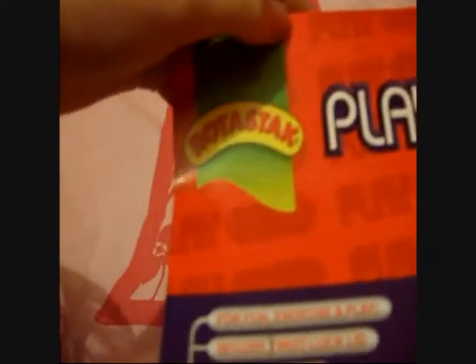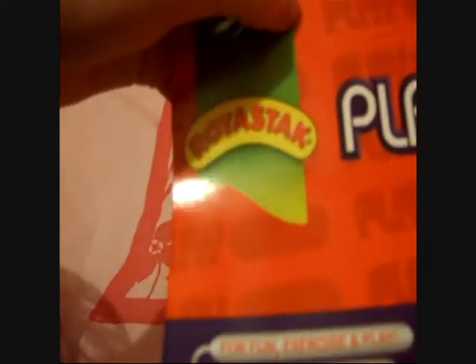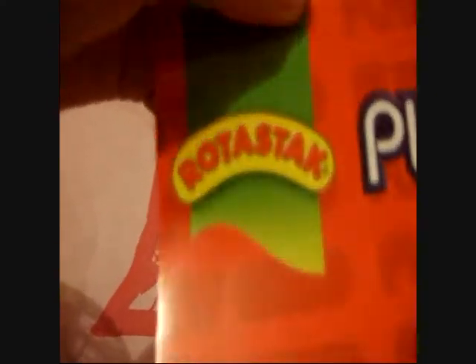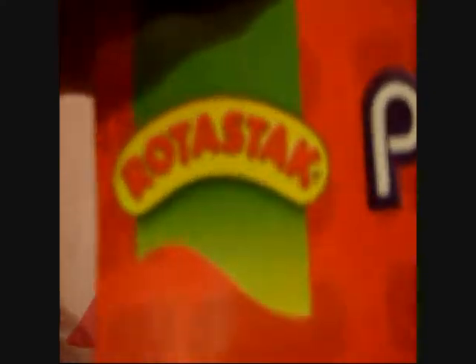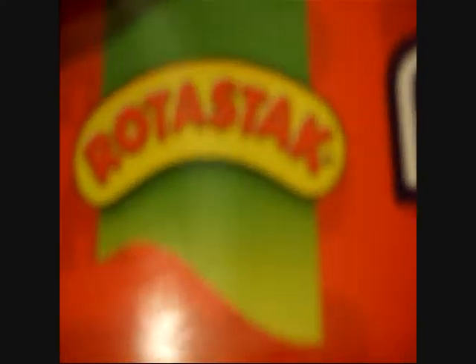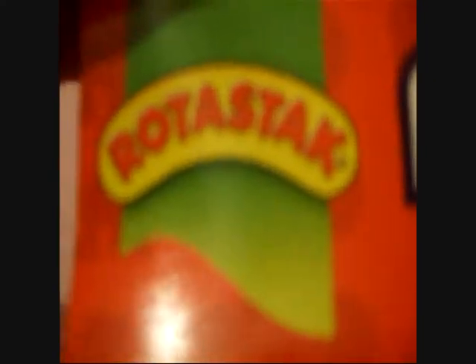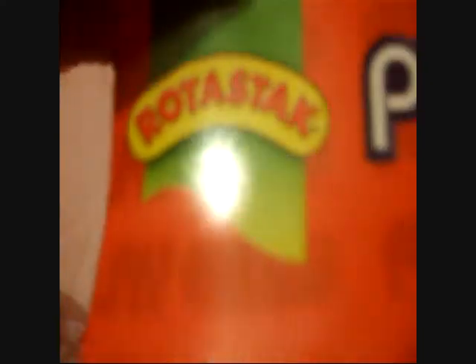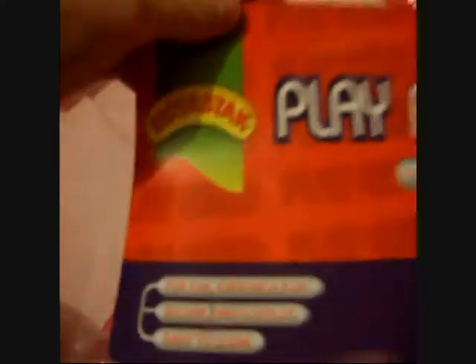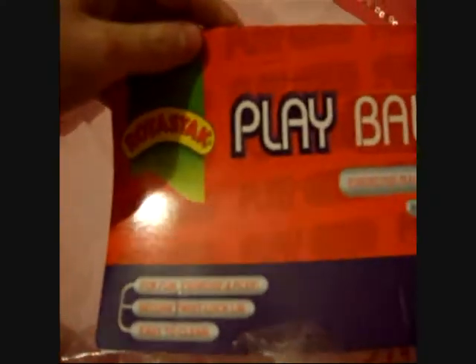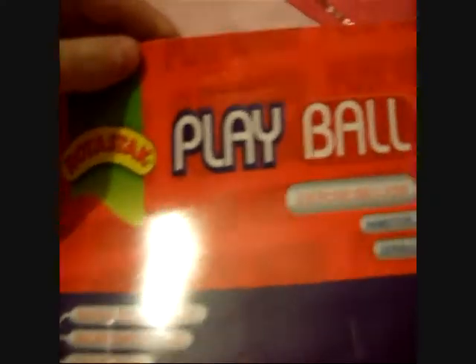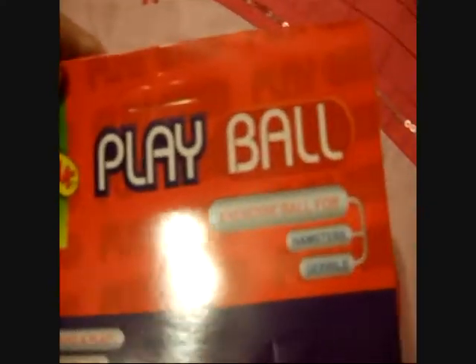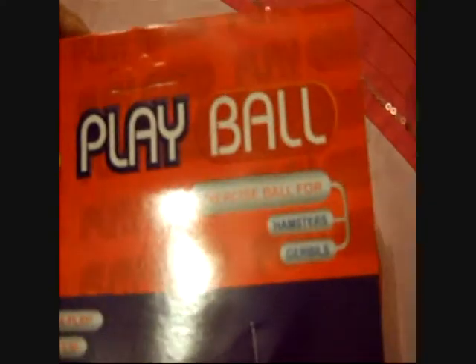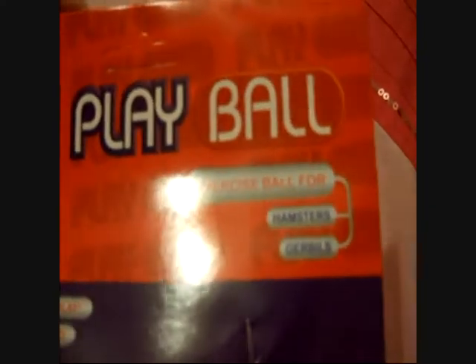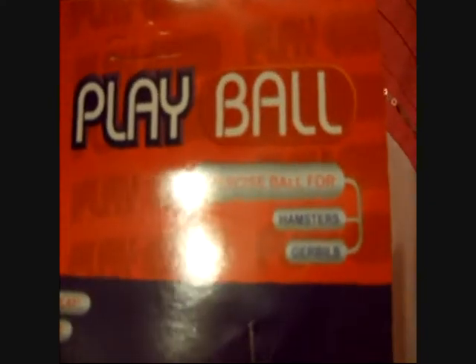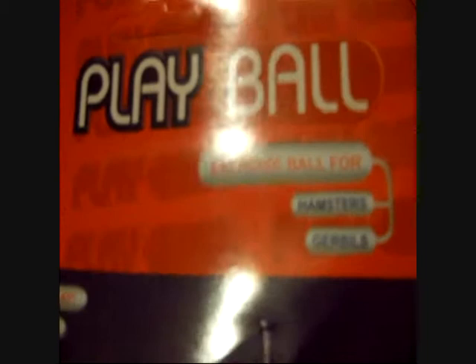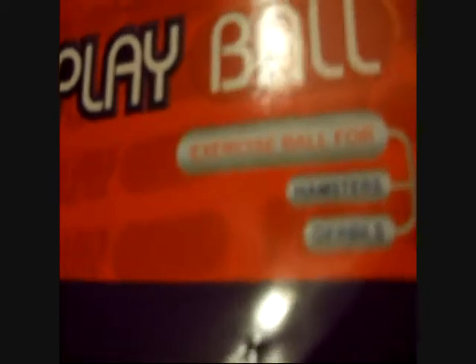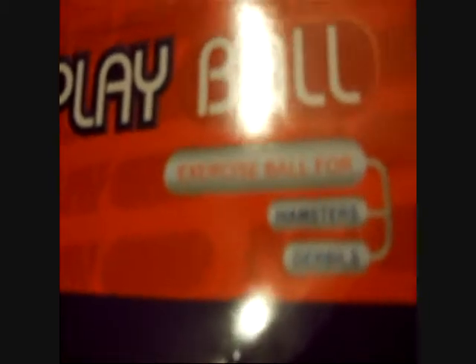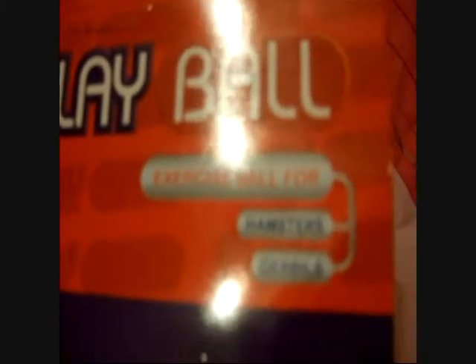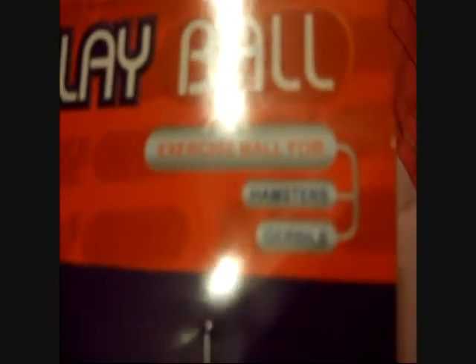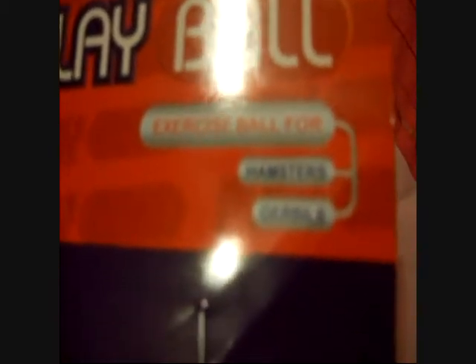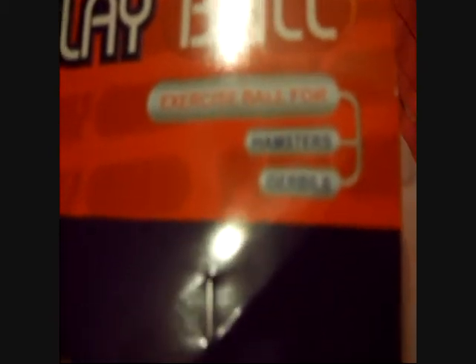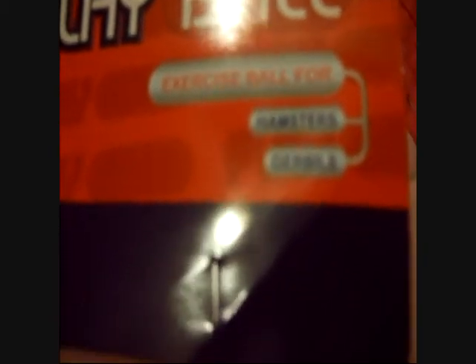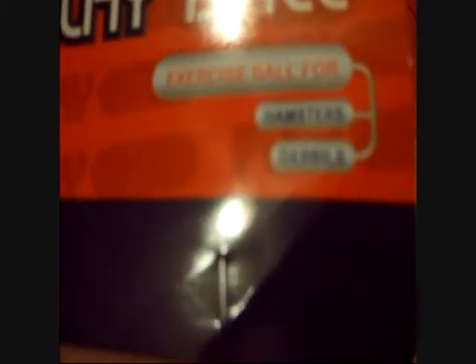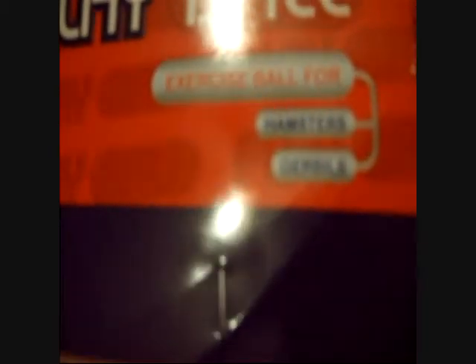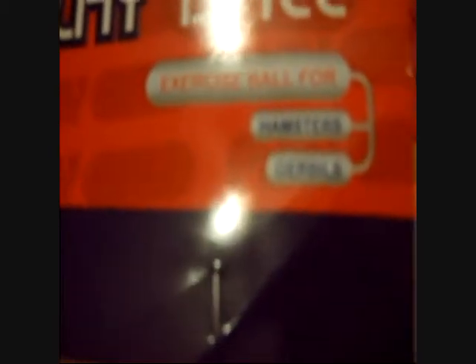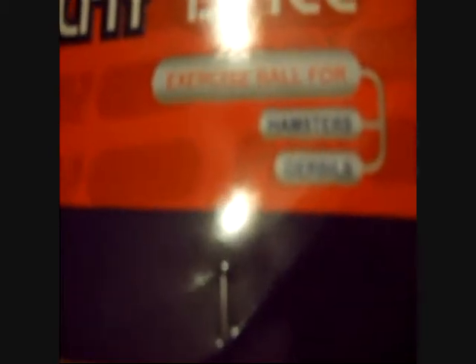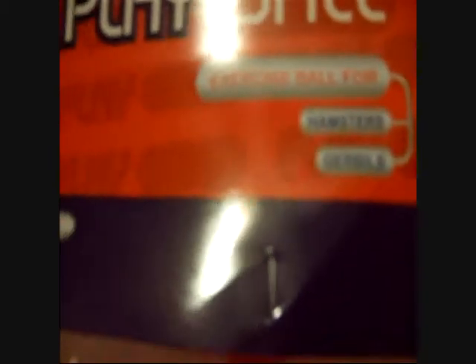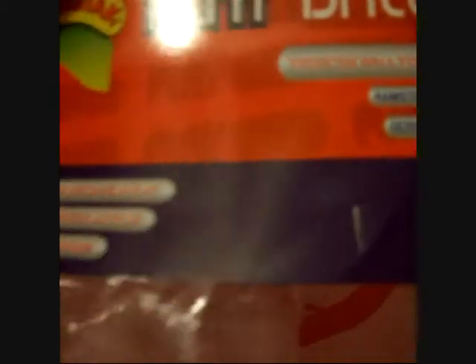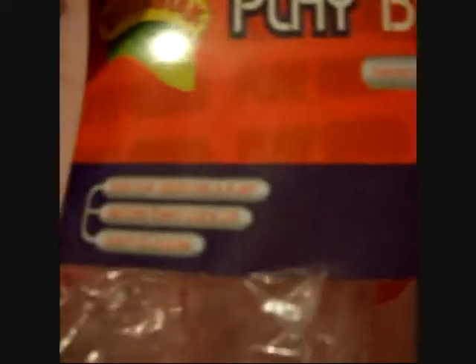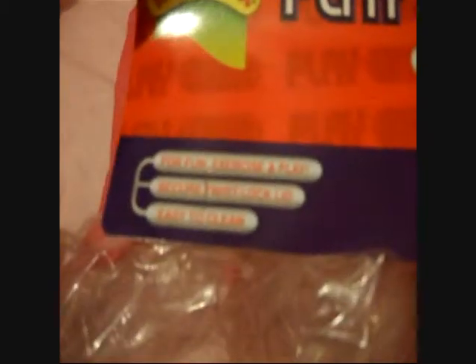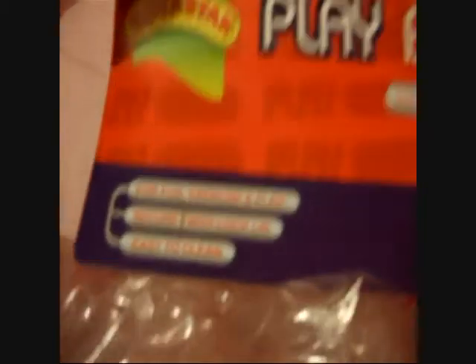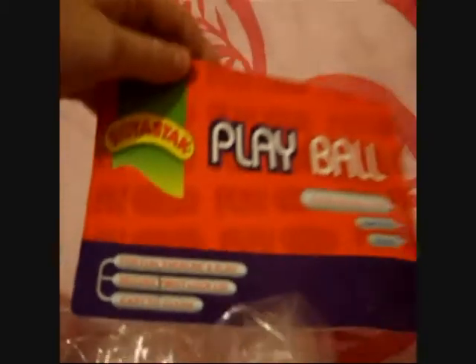It's another Rotostack thing — a playbable, suitable for gerbils and hamsters.